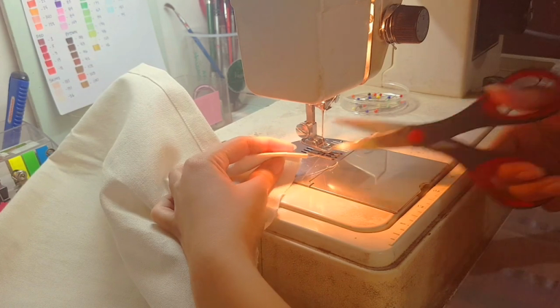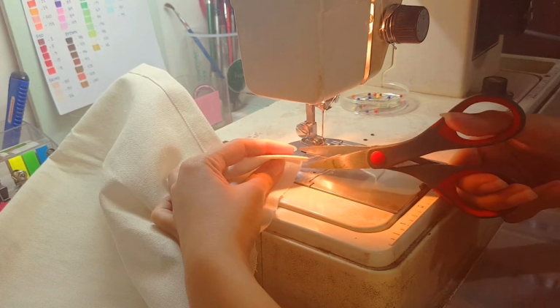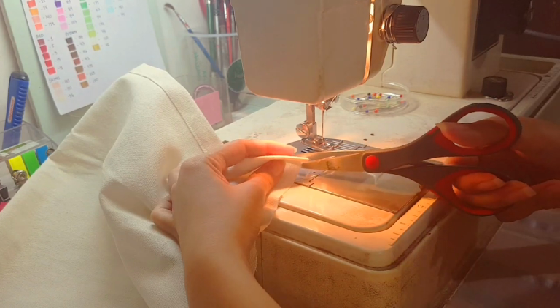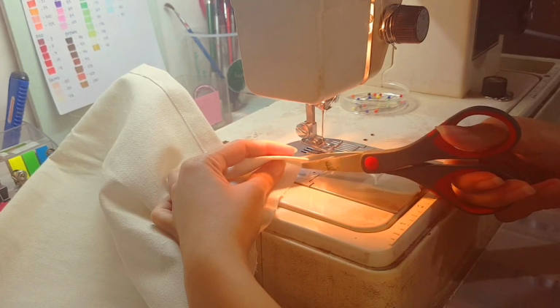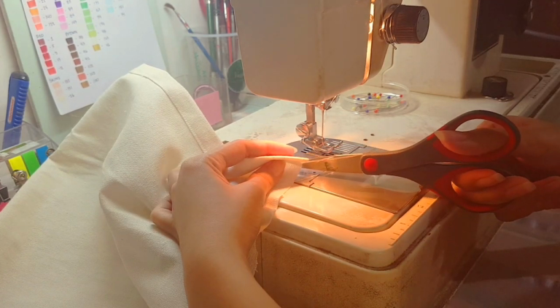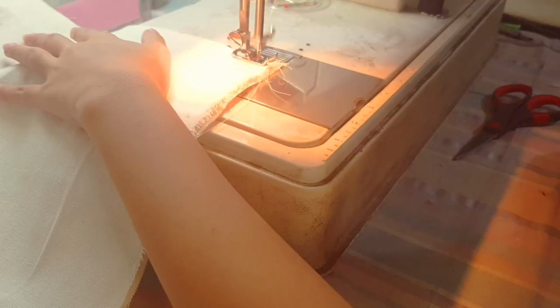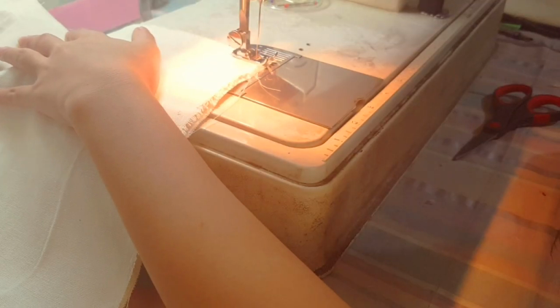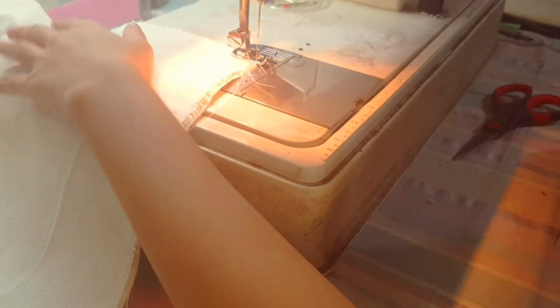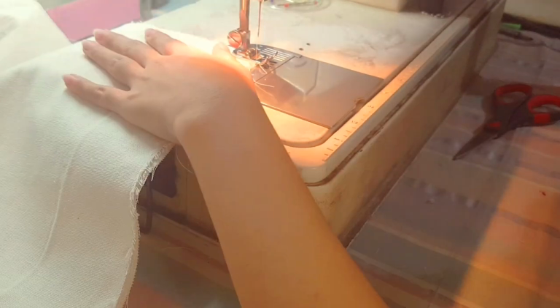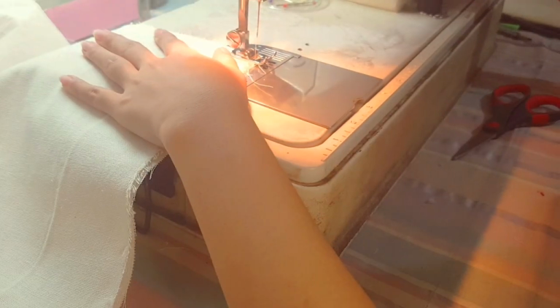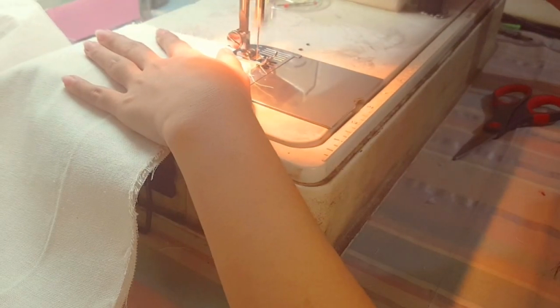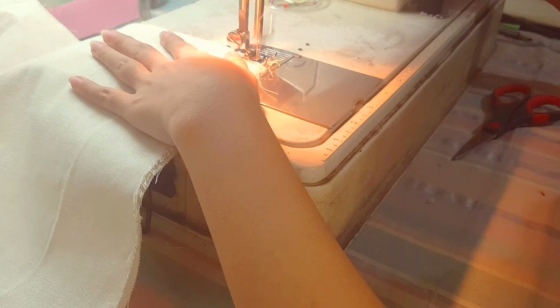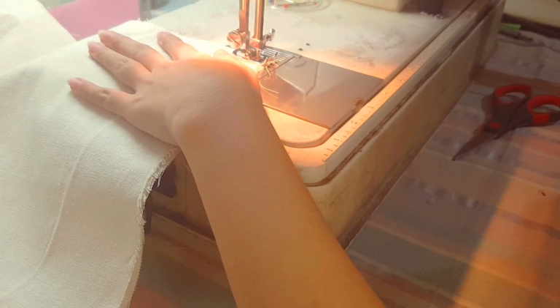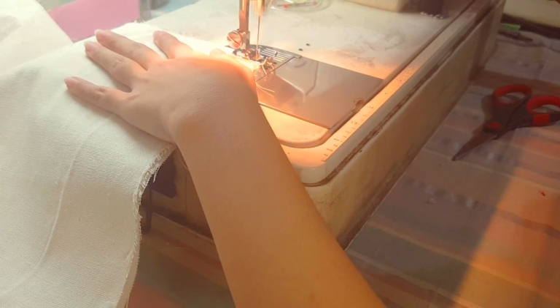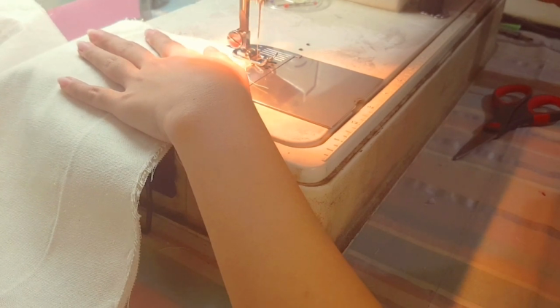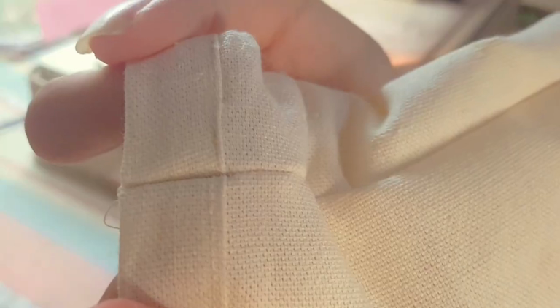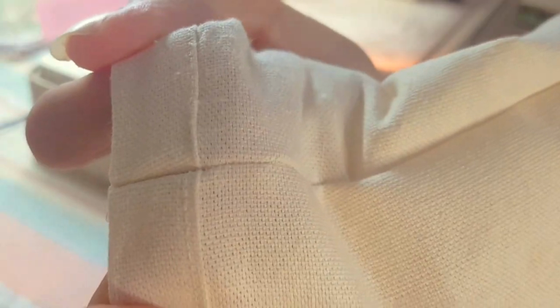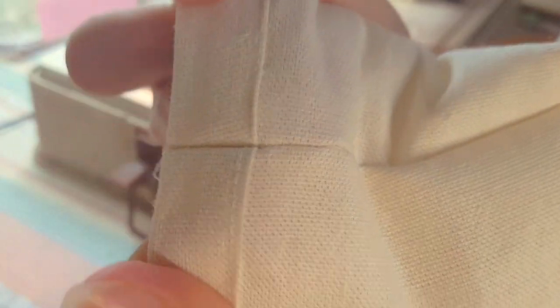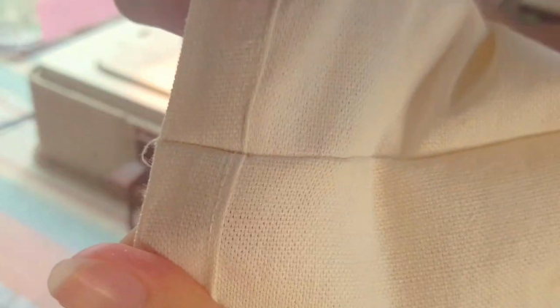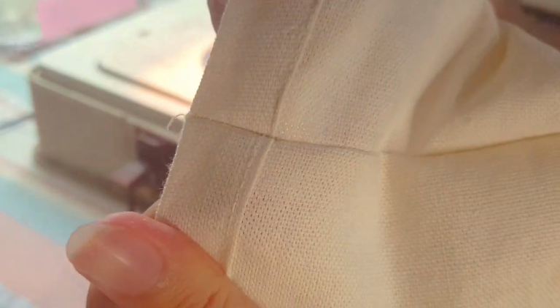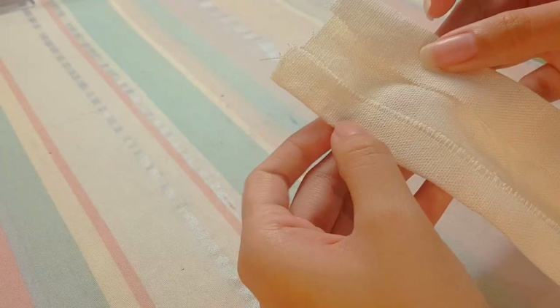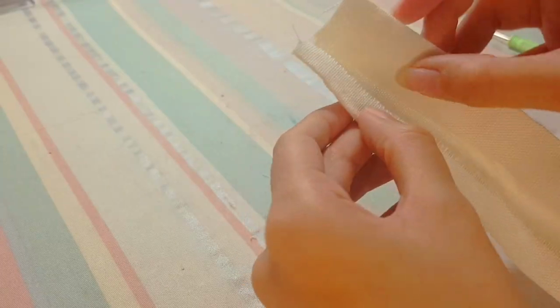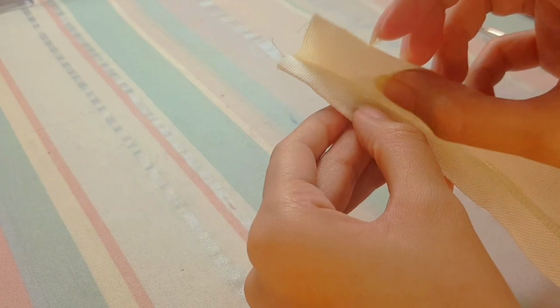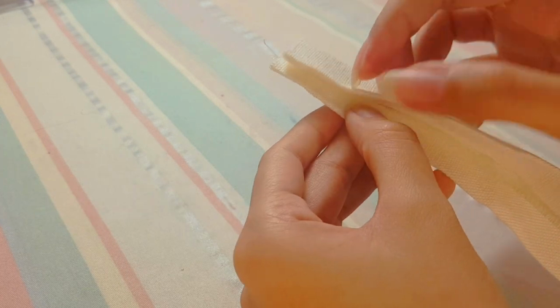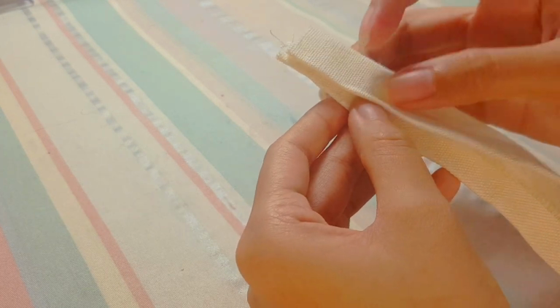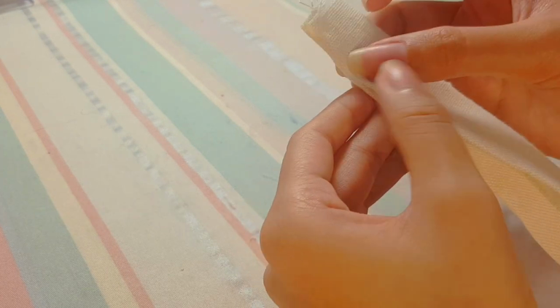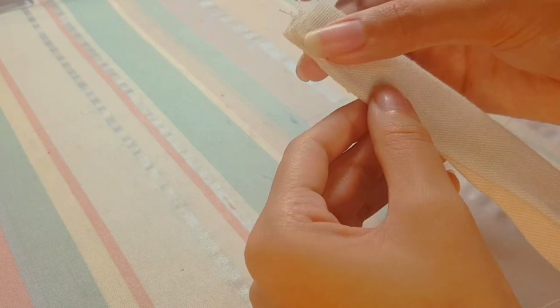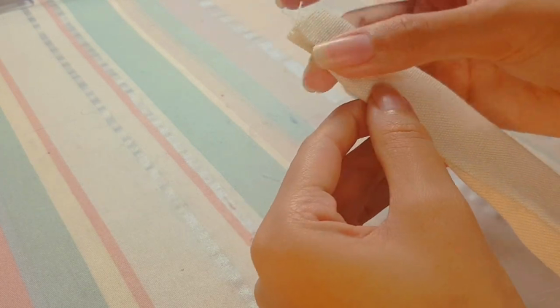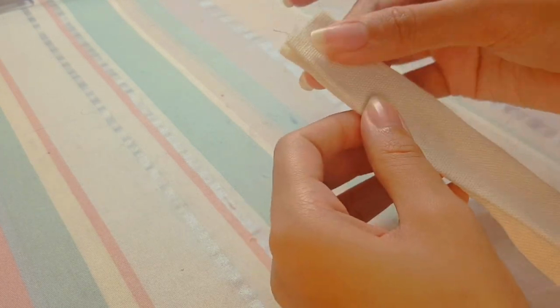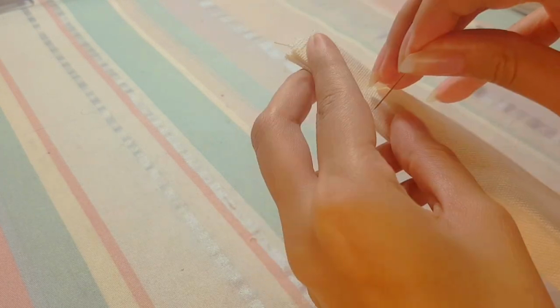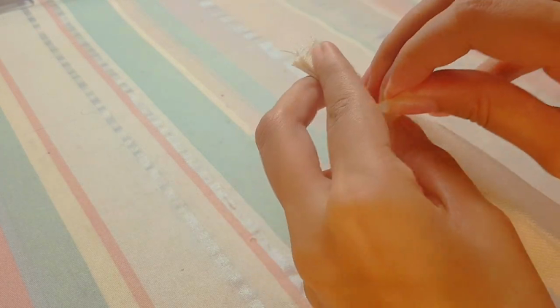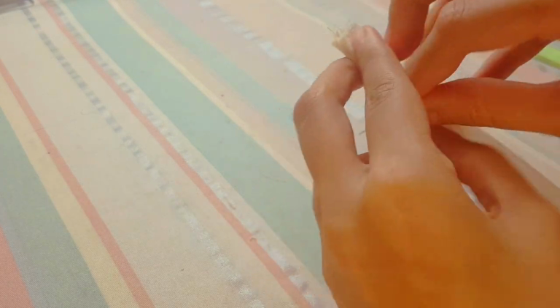First times are scary, but I kind of know what to do because I've been watching a lot of tutorials and I'm telling you that they are very helpful. I'm kind of proud of this because I'm still new to sewing, and I was very happy to see that it was a success.